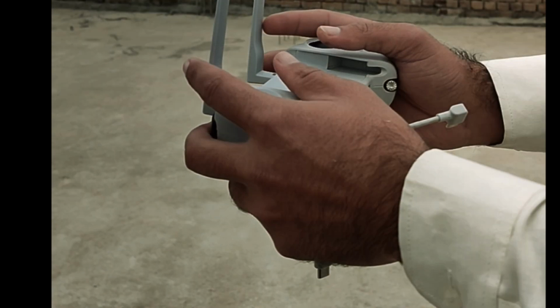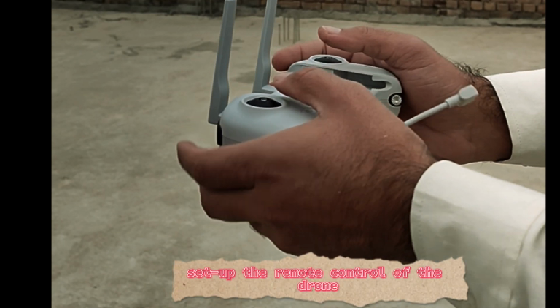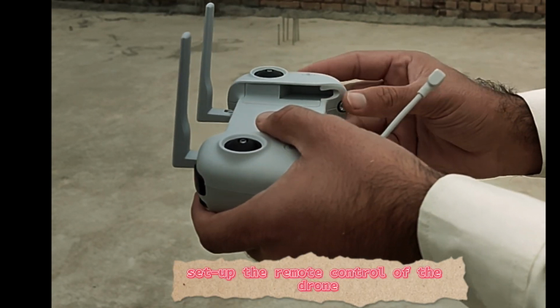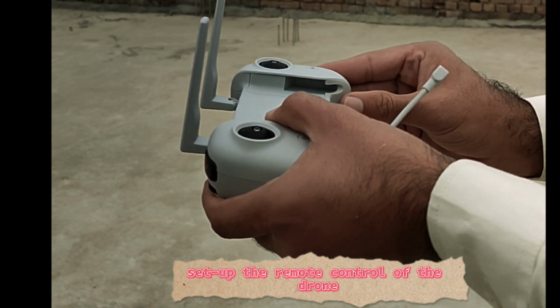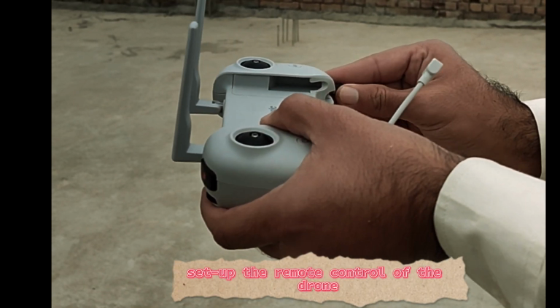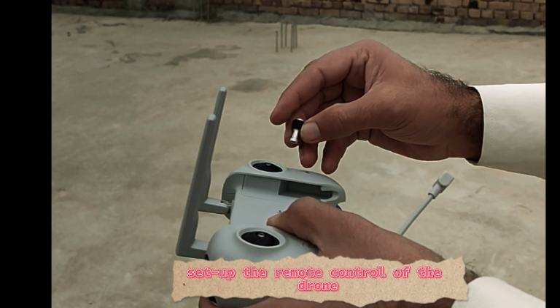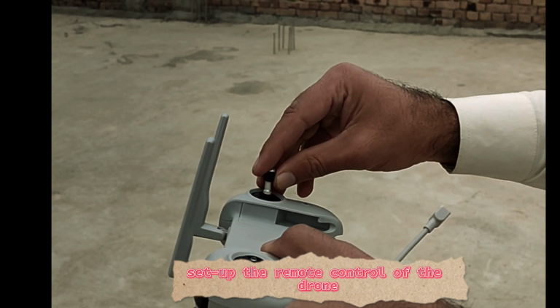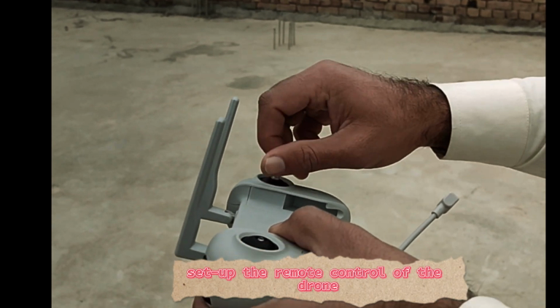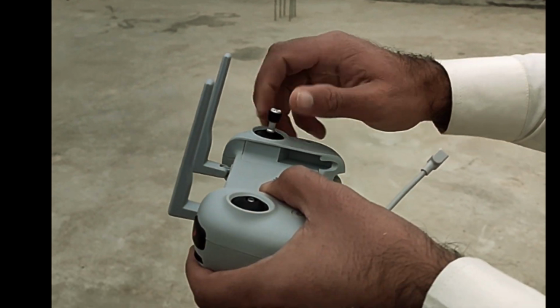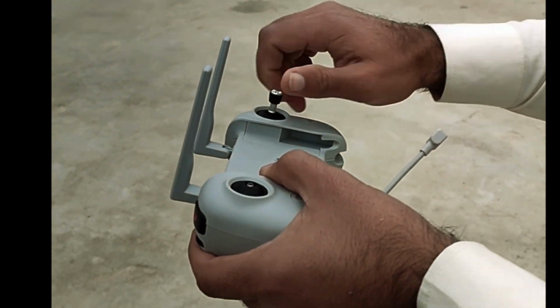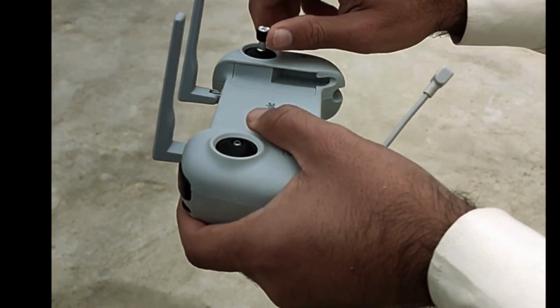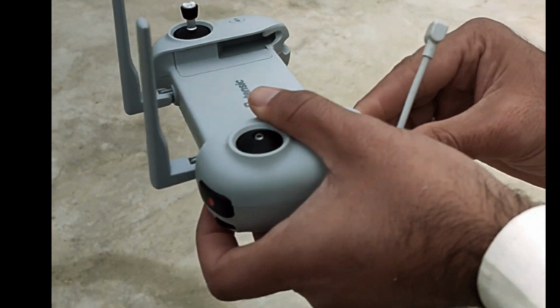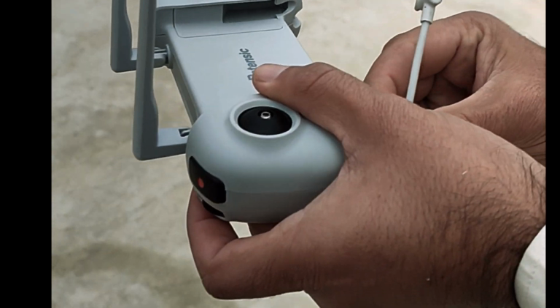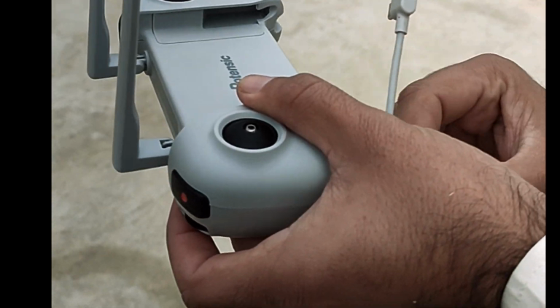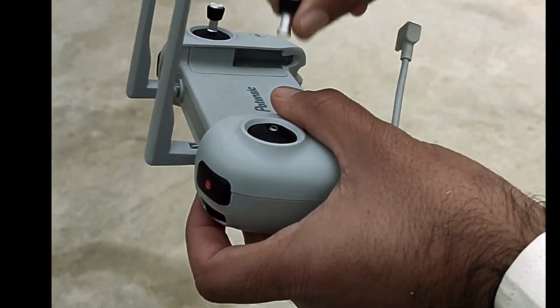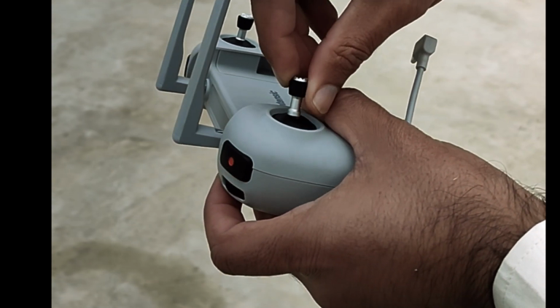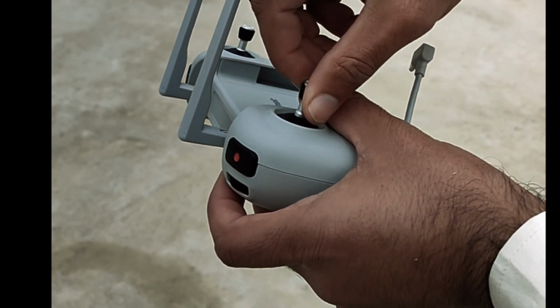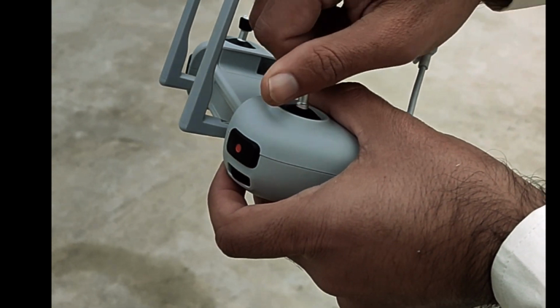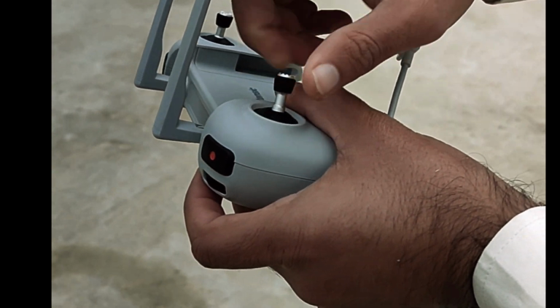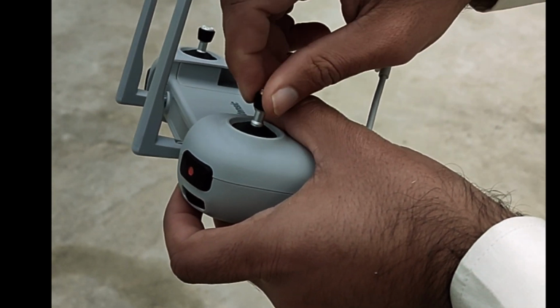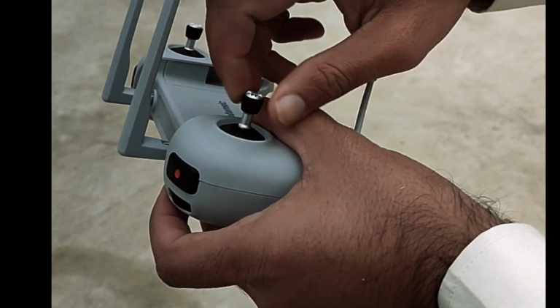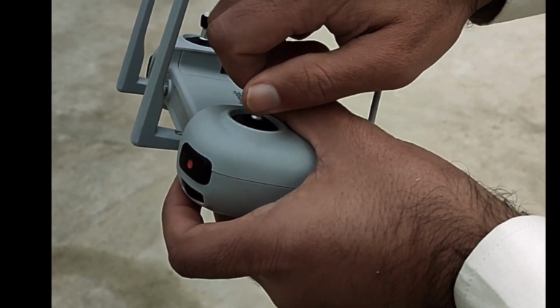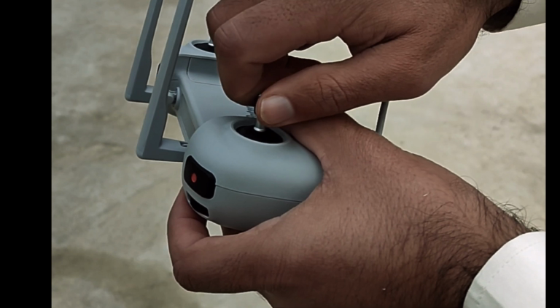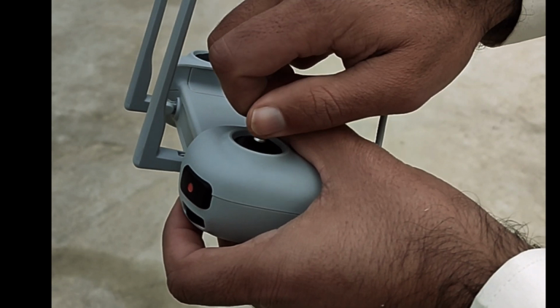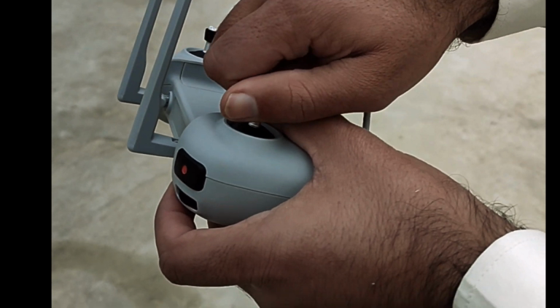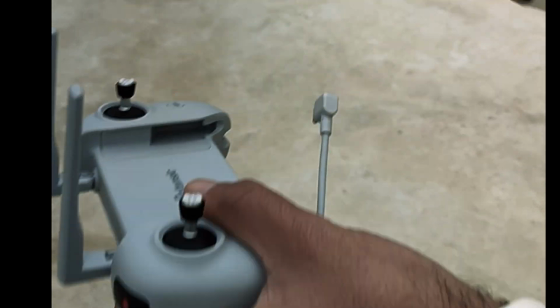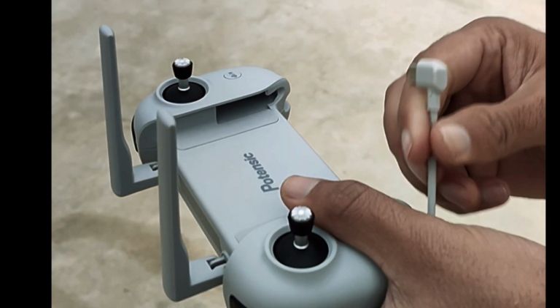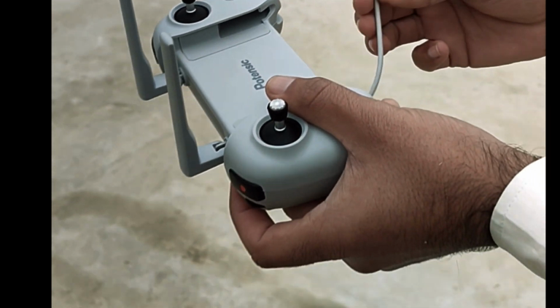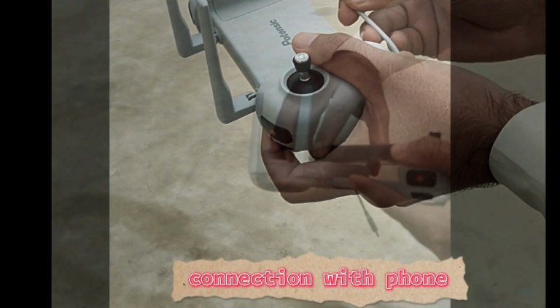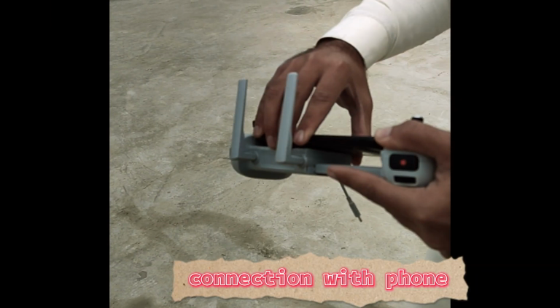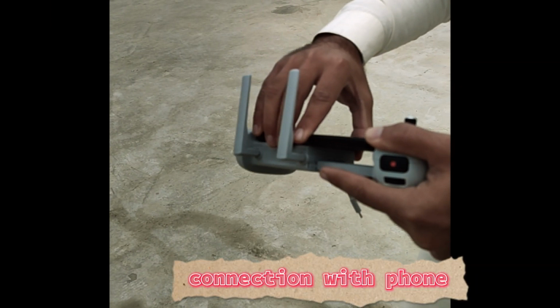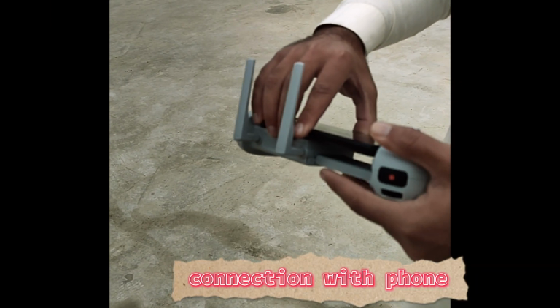Set up the remote control of the drone. Connection with phone.